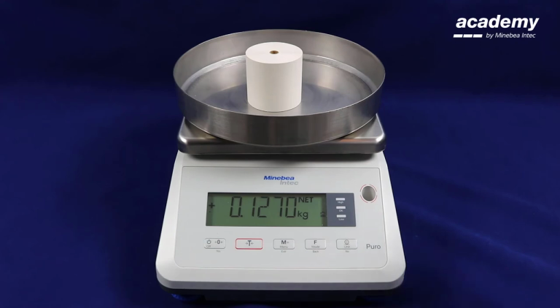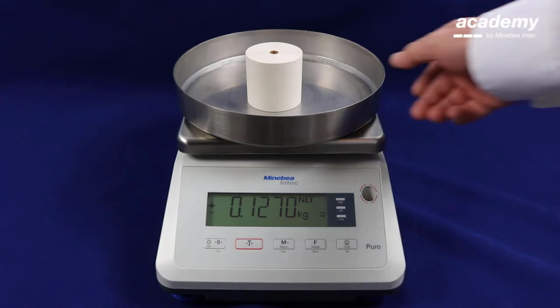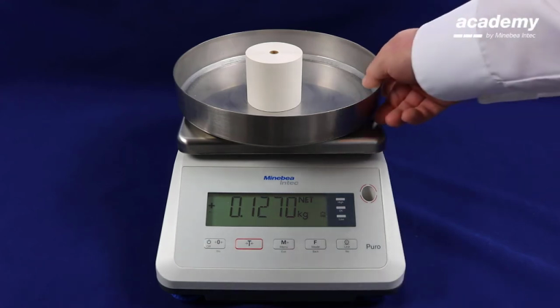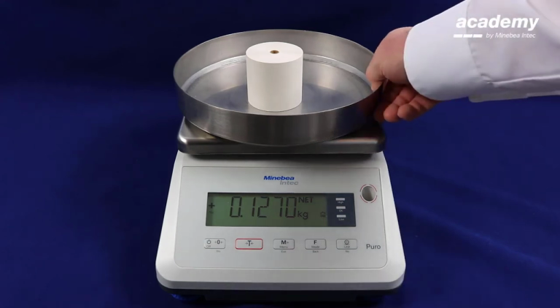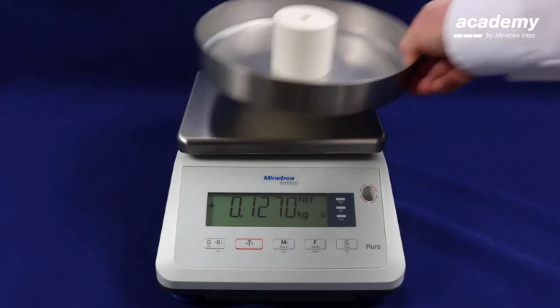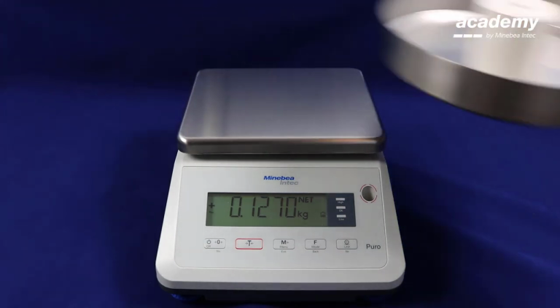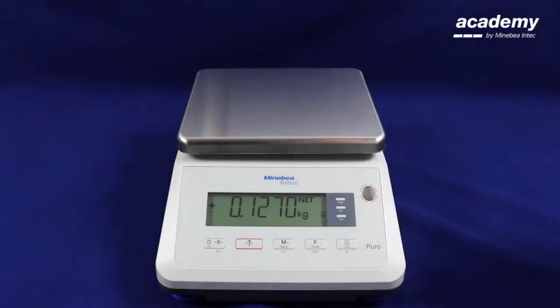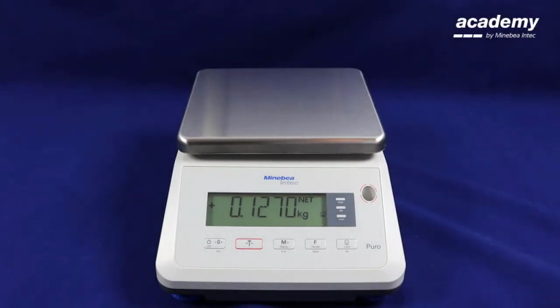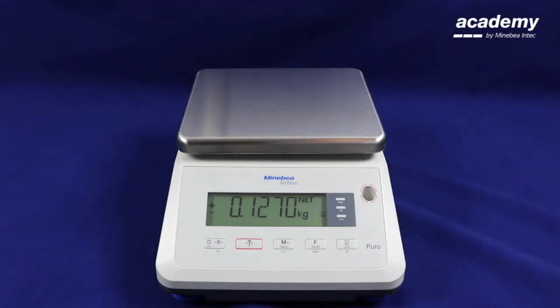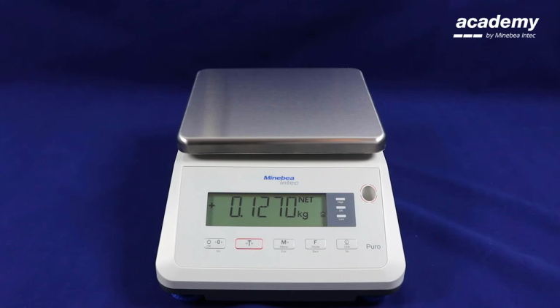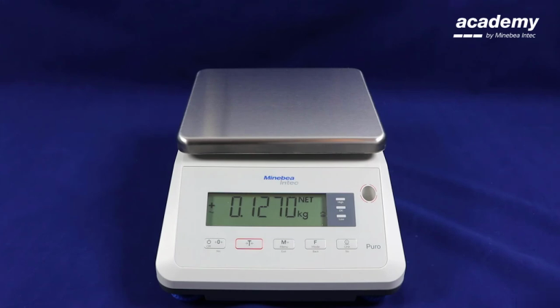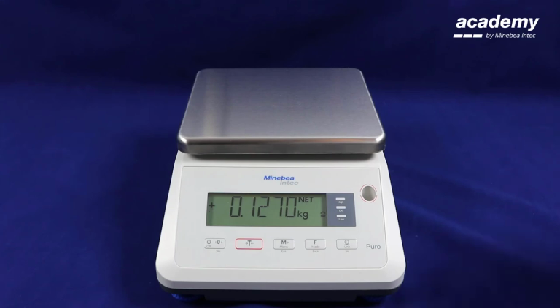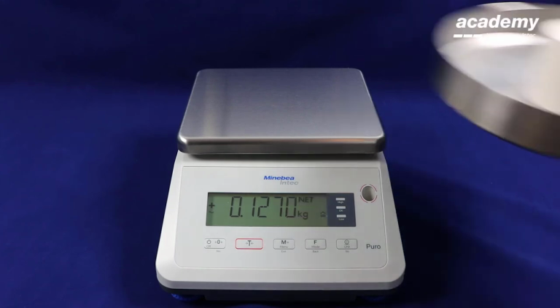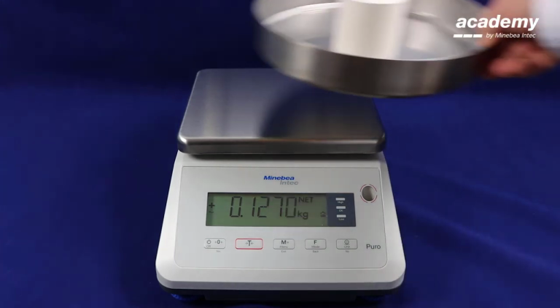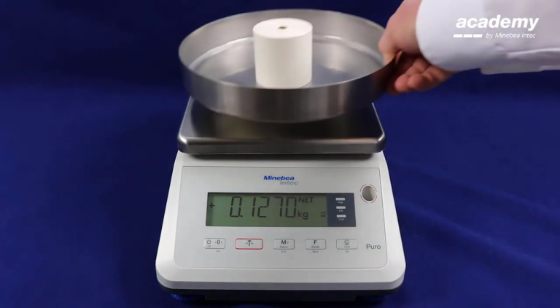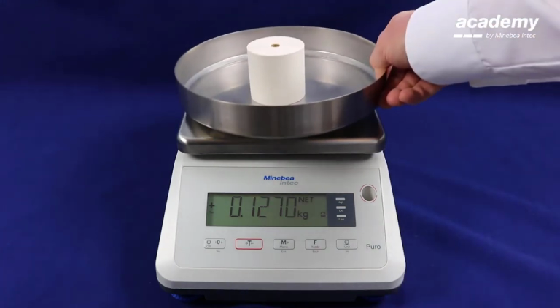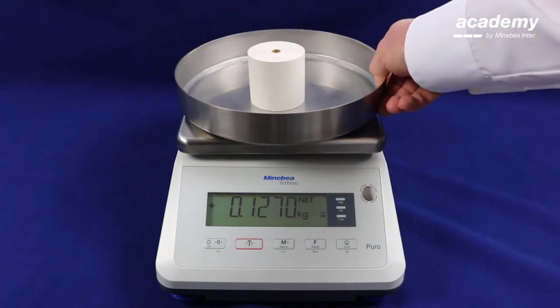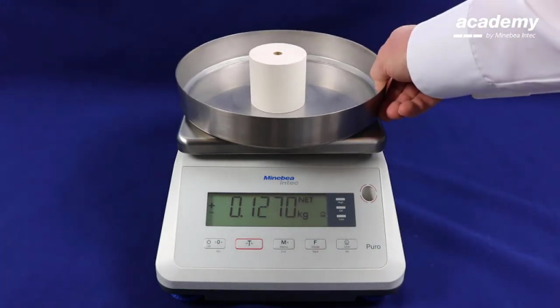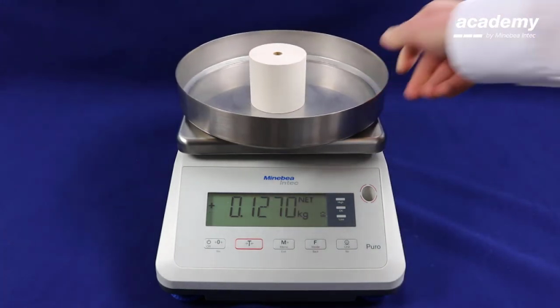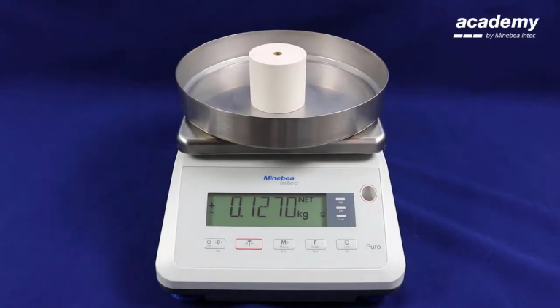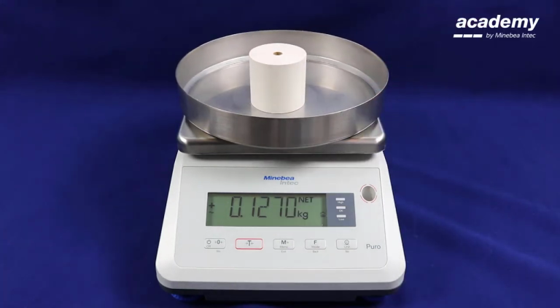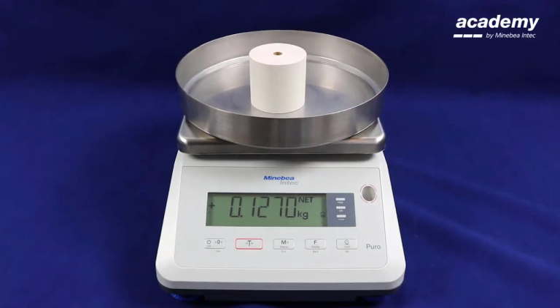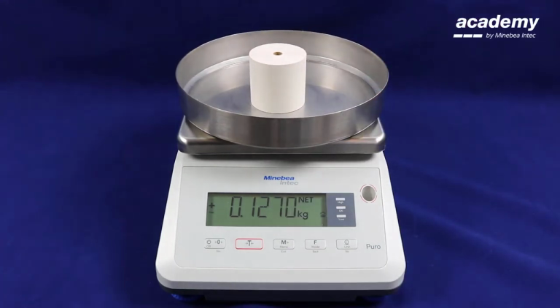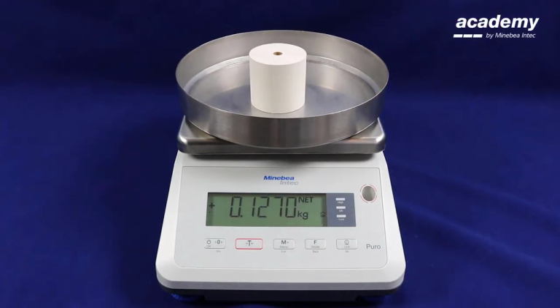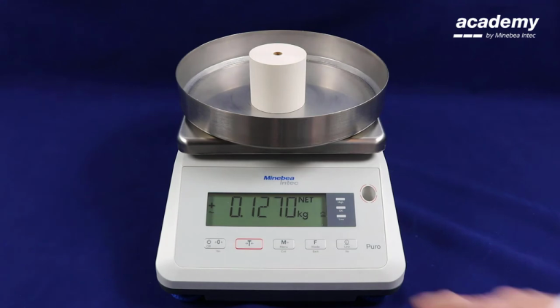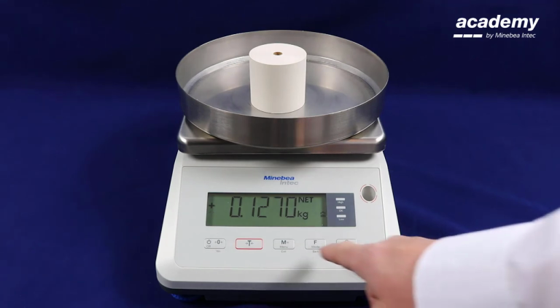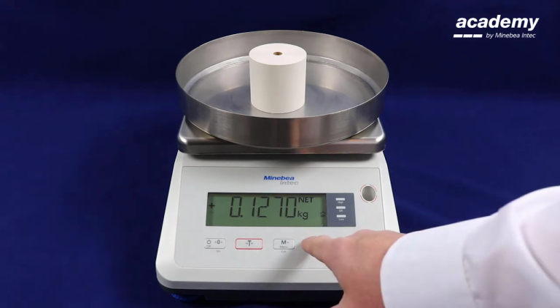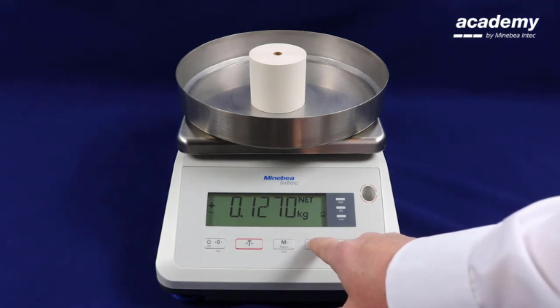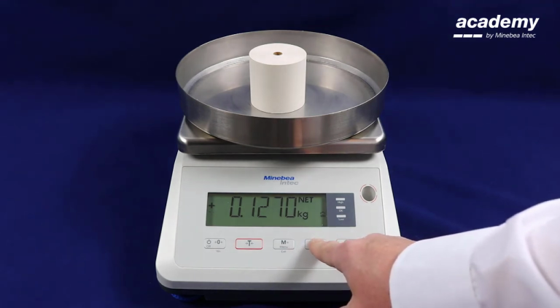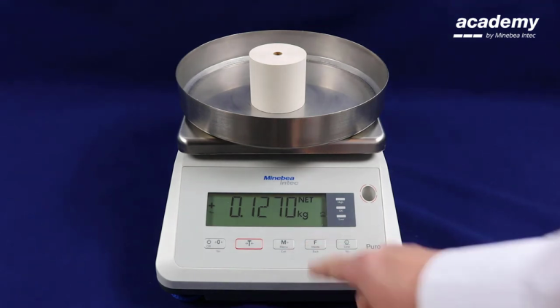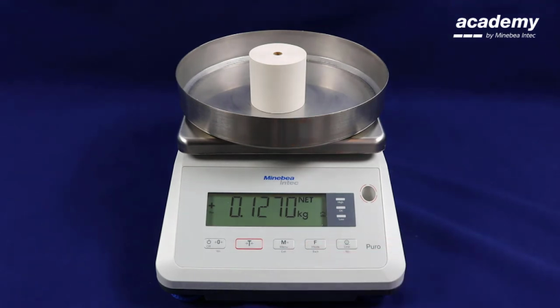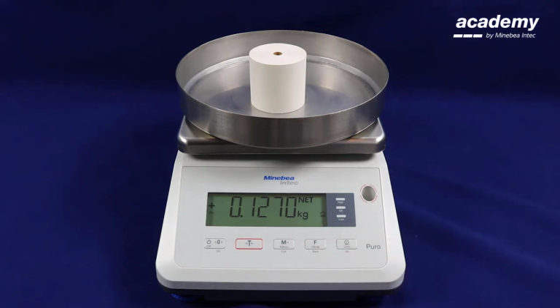Now you can remove the container and the sample off of the scale, and the weight will remain. Press the function key to unlock.